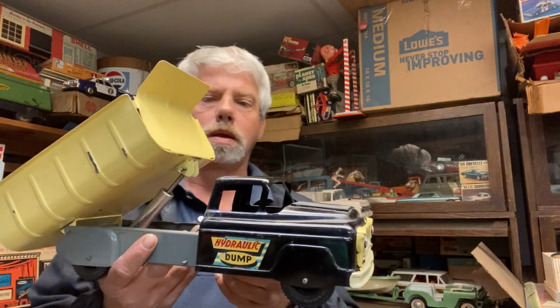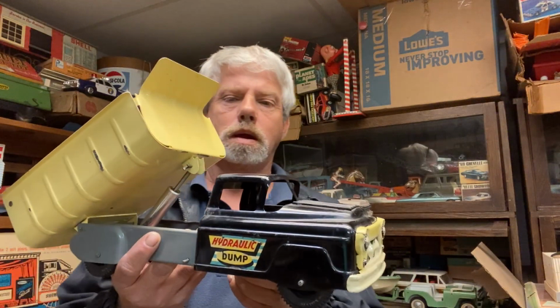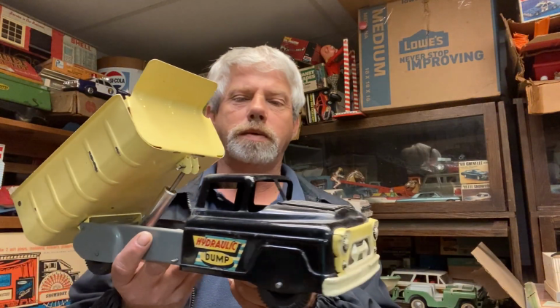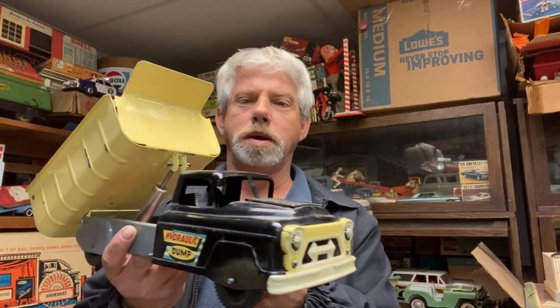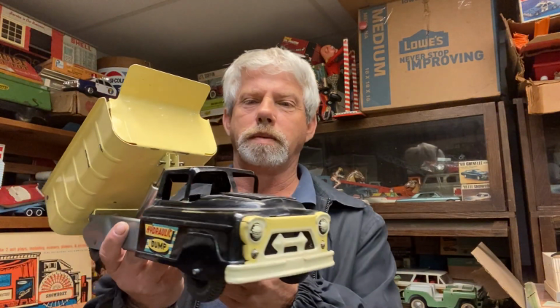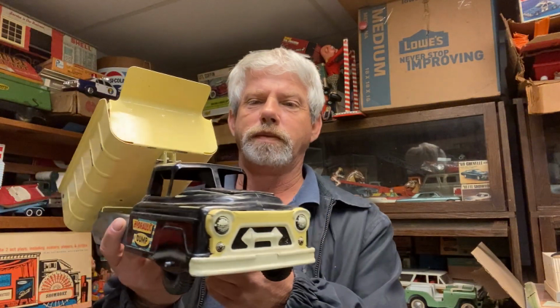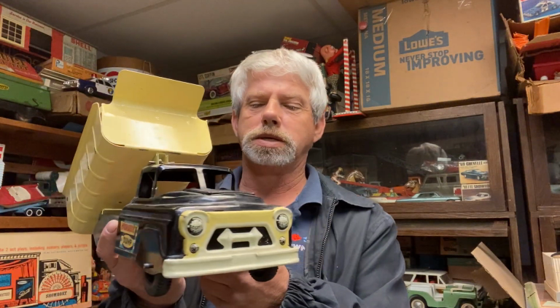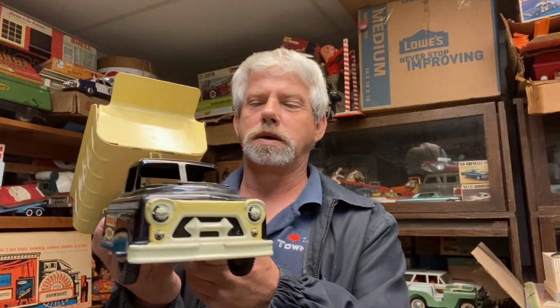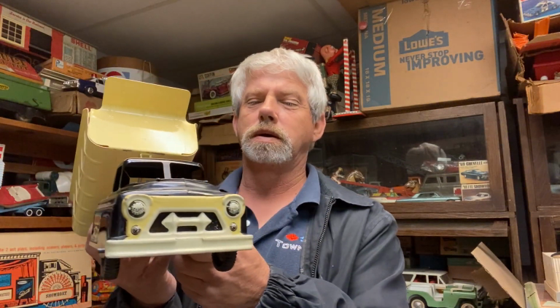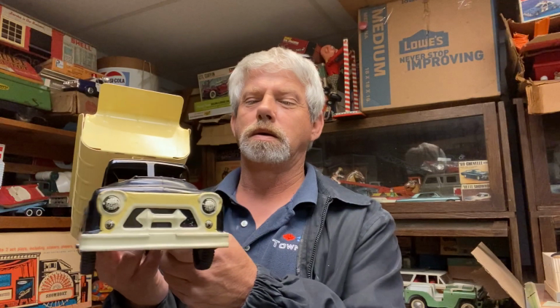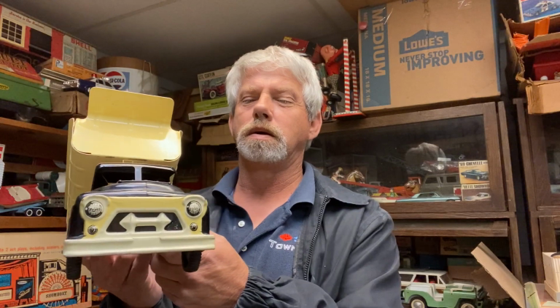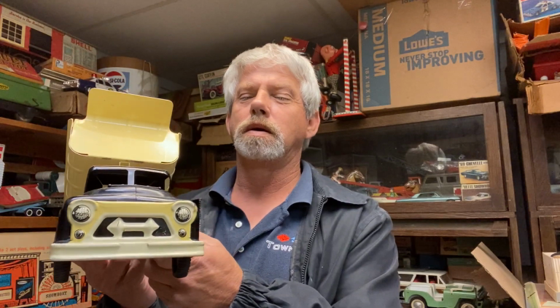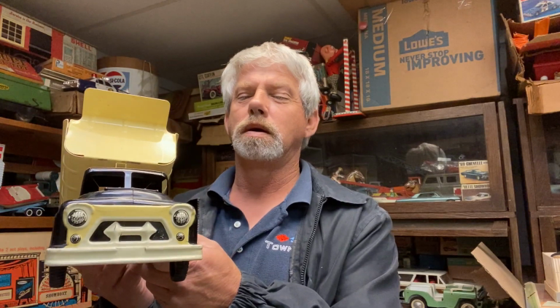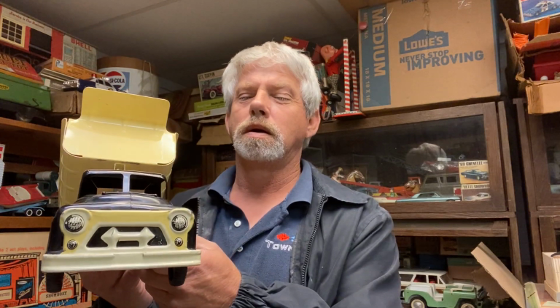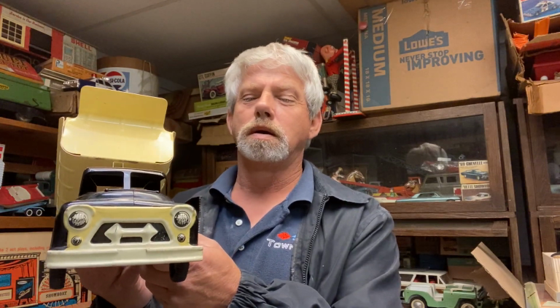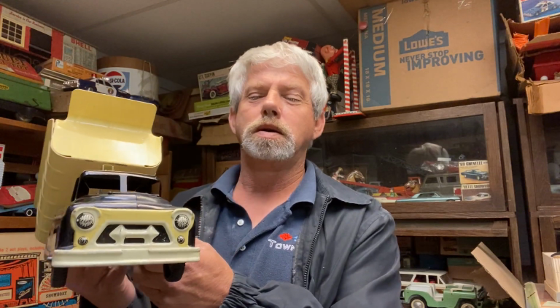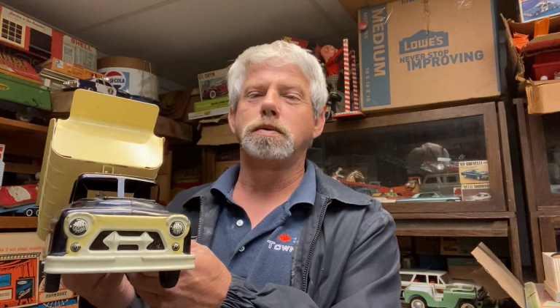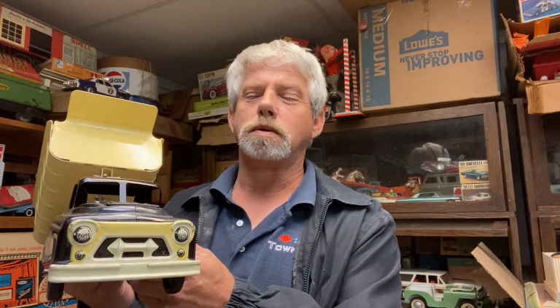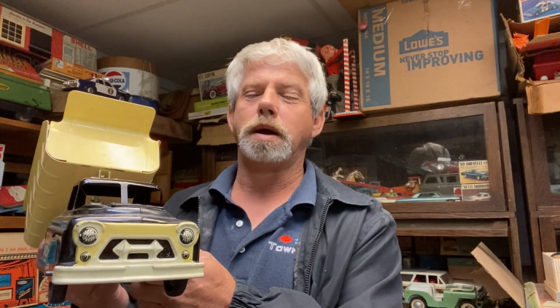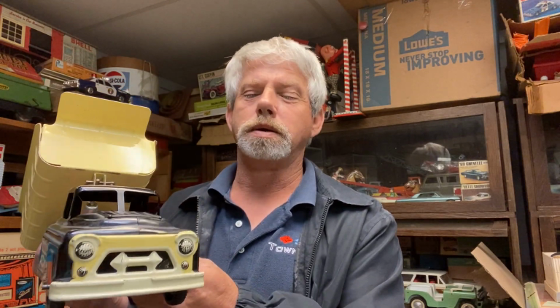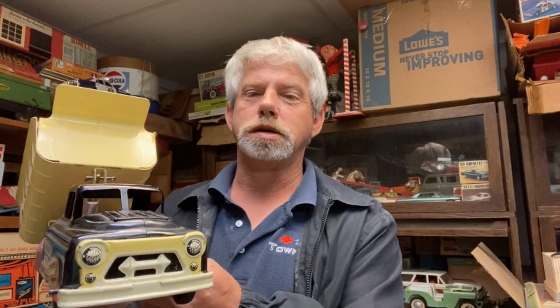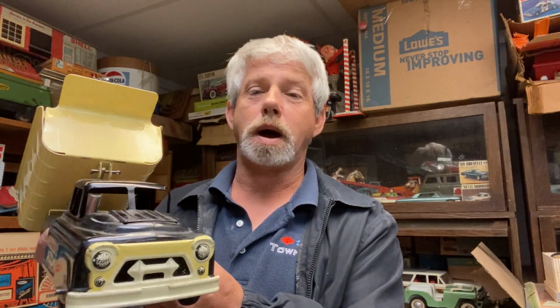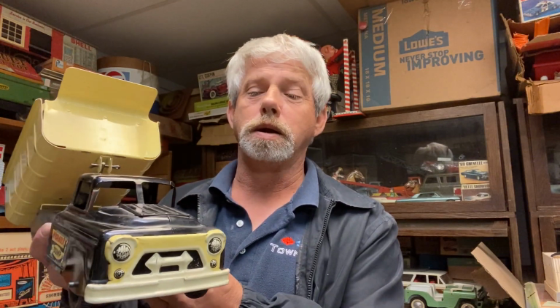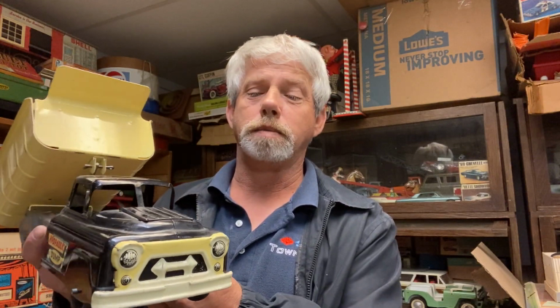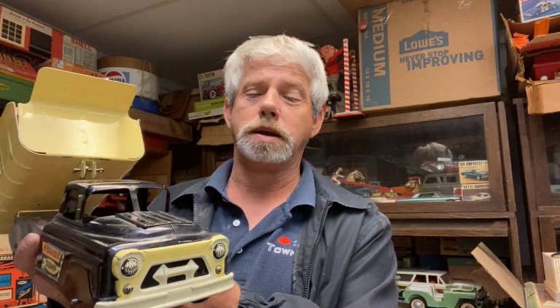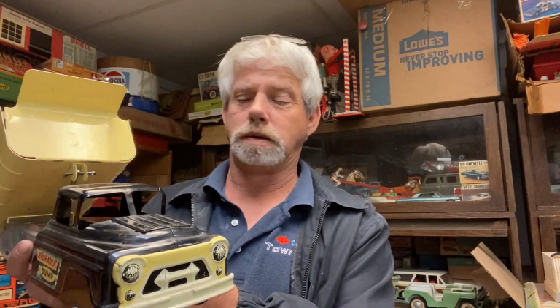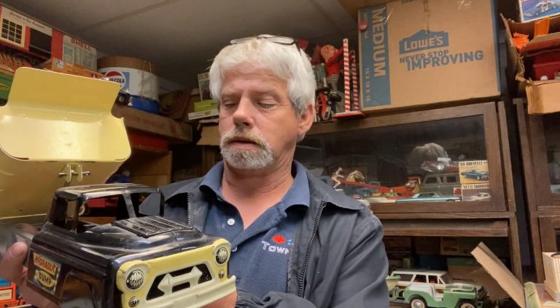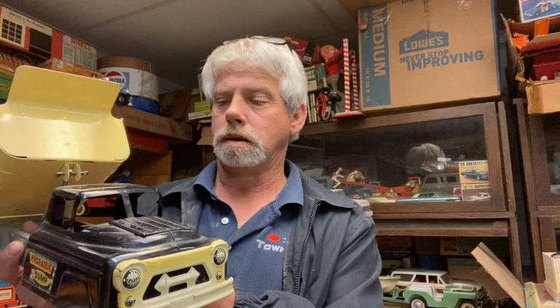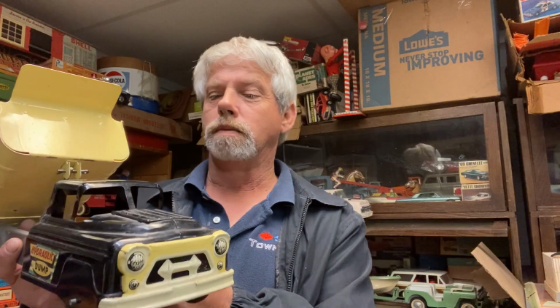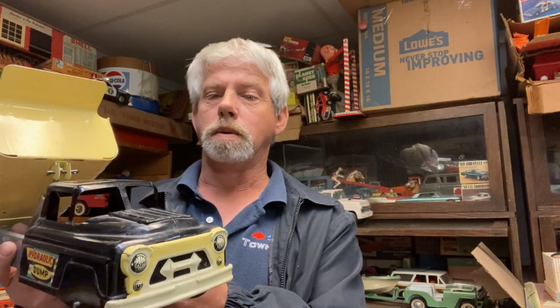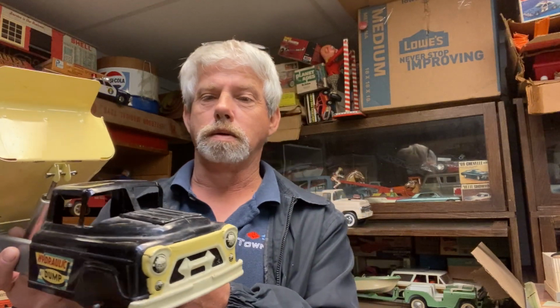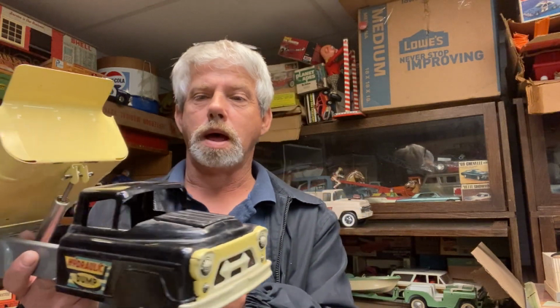I believe it to be from the 50s. You can tell the original paint — you can see the spidering in the paint really well on the black.